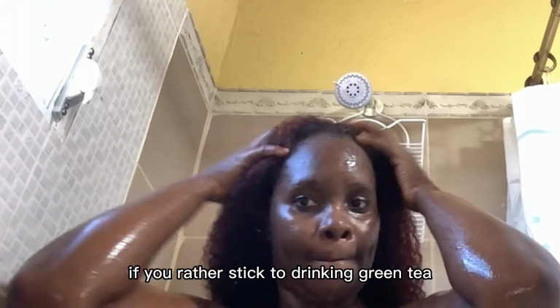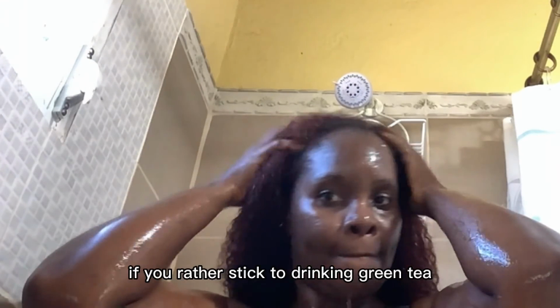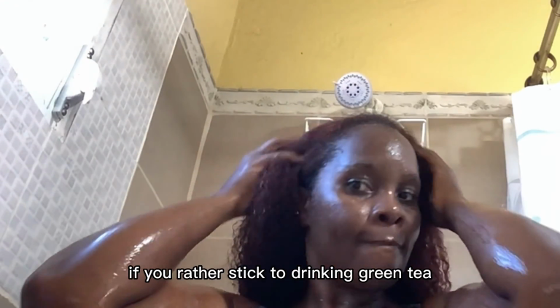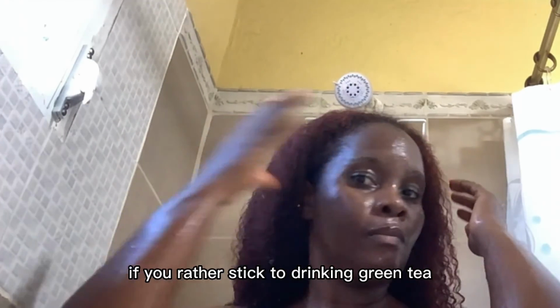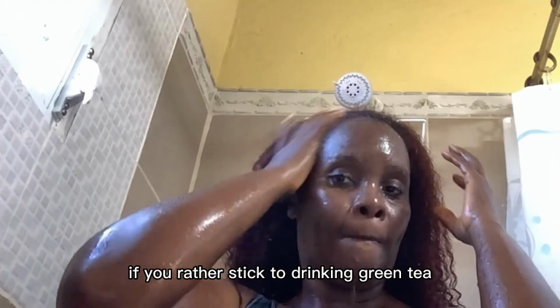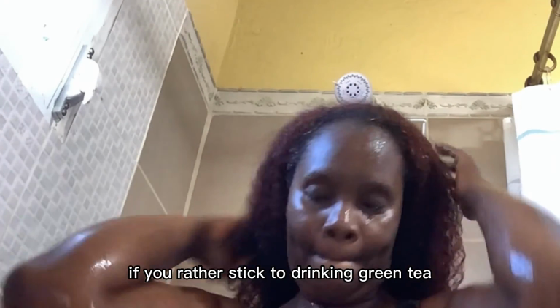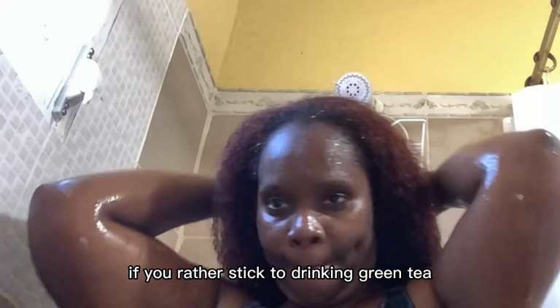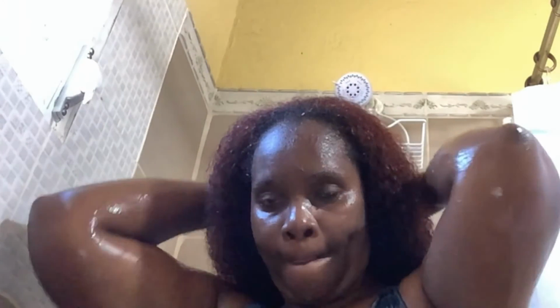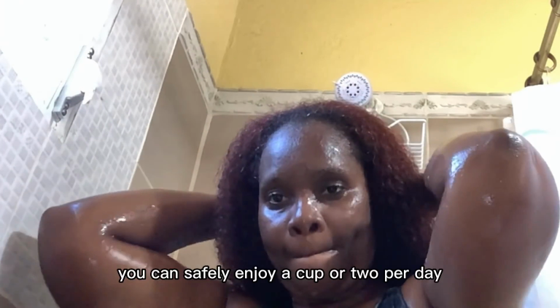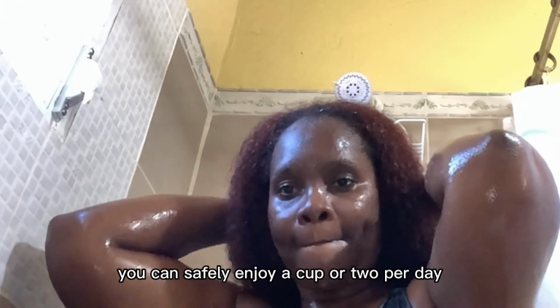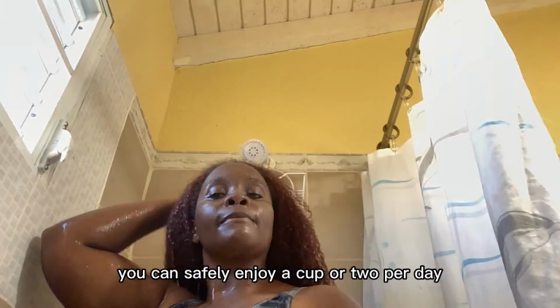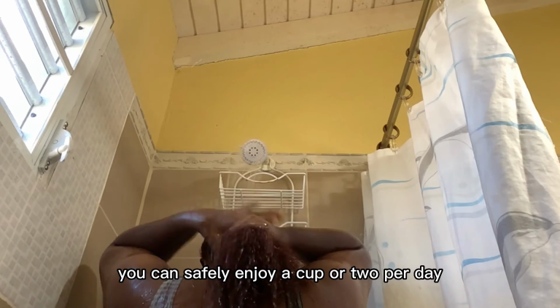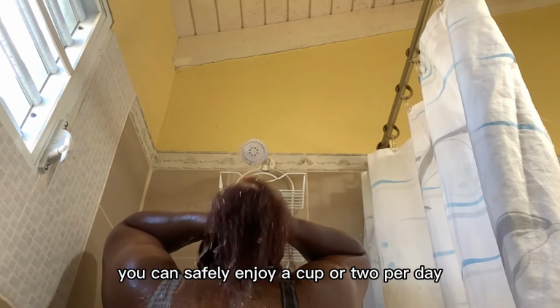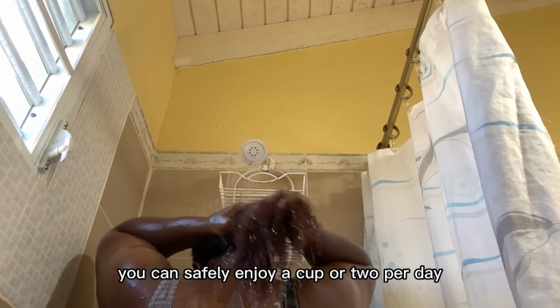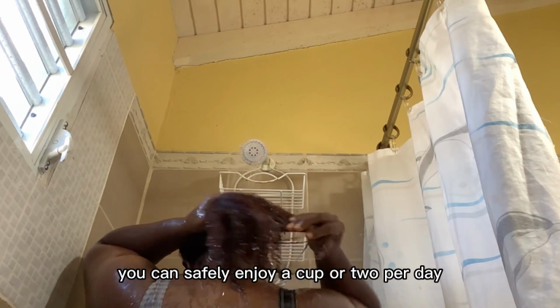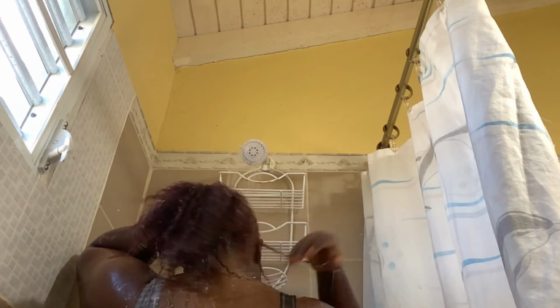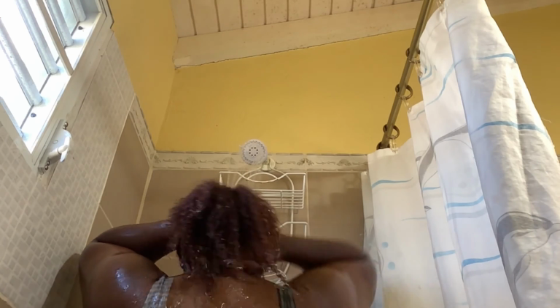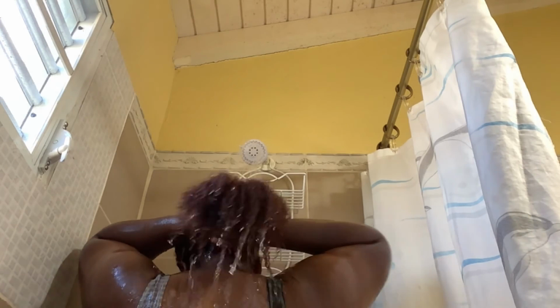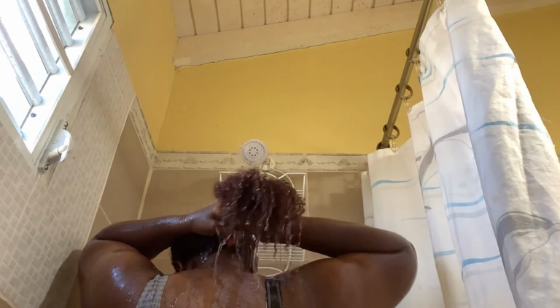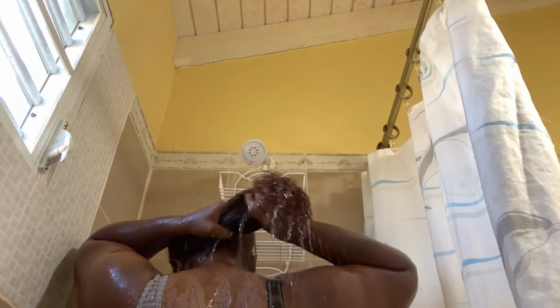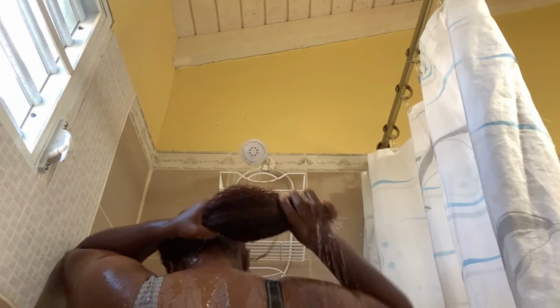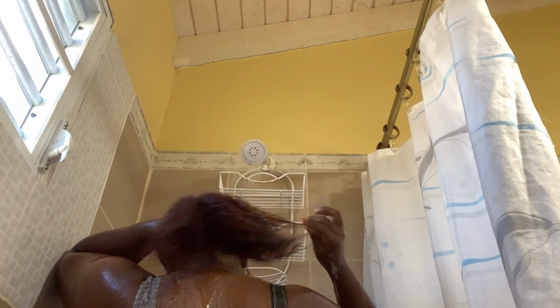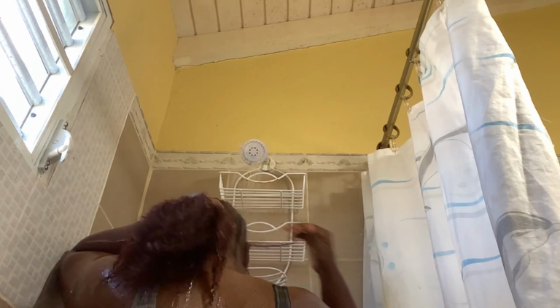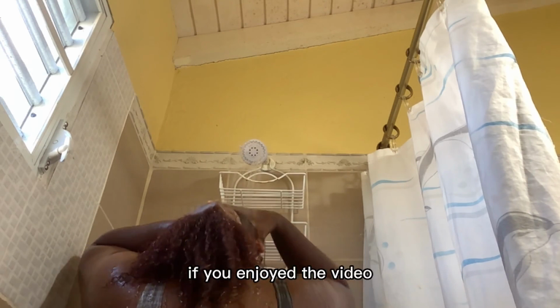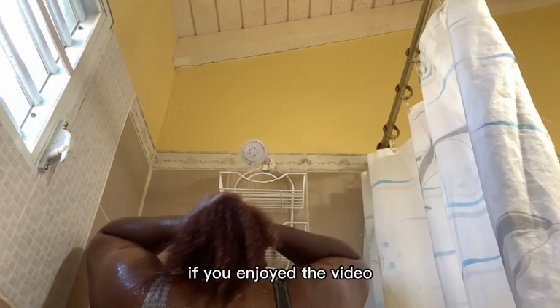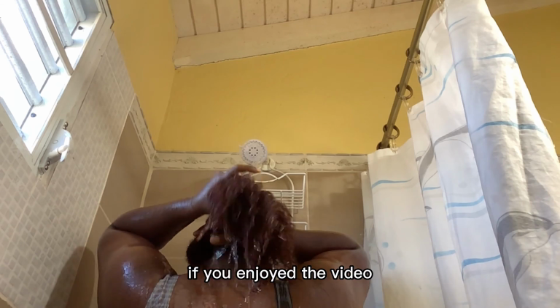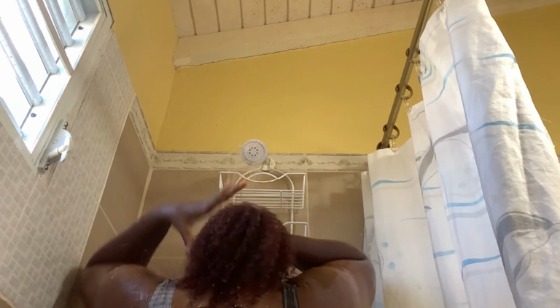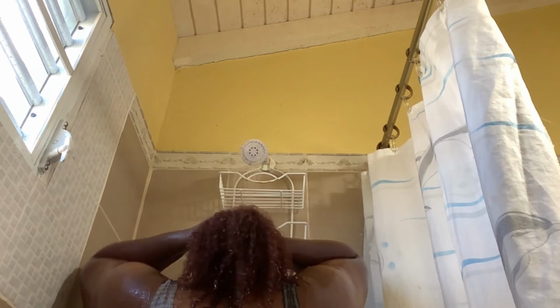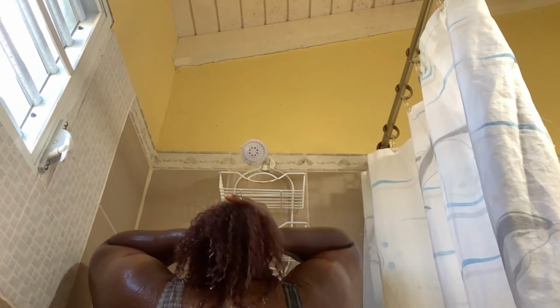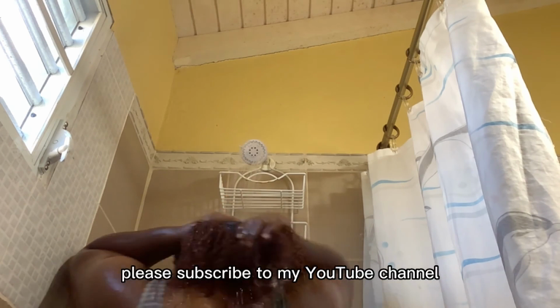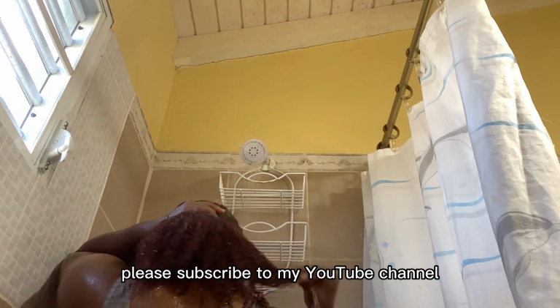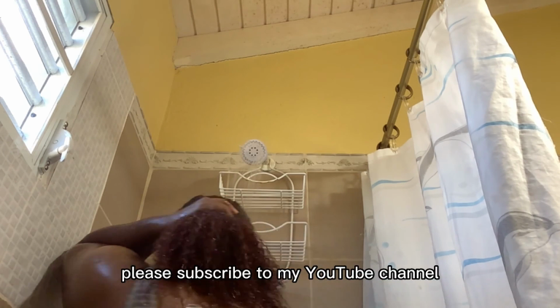If you'd rather stick to drinking green tea, you can safely enjoy a cup or two per day. Green tea is also an instant solution for those who are experiencing excessive hair shedding.